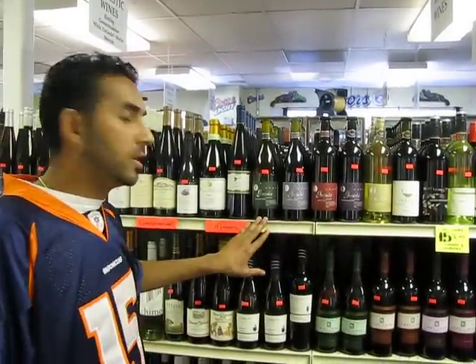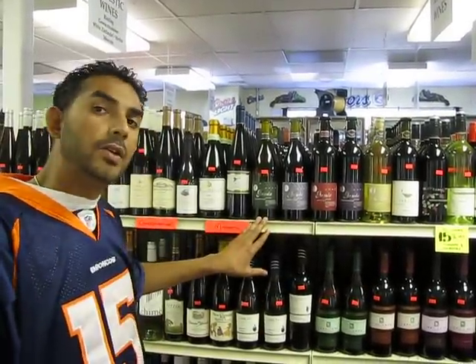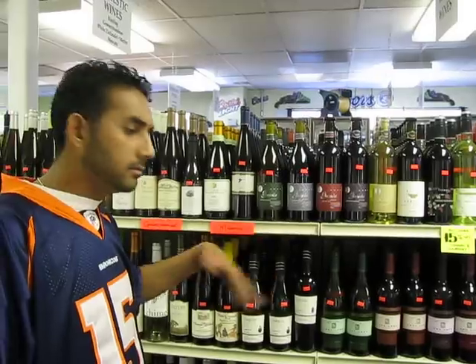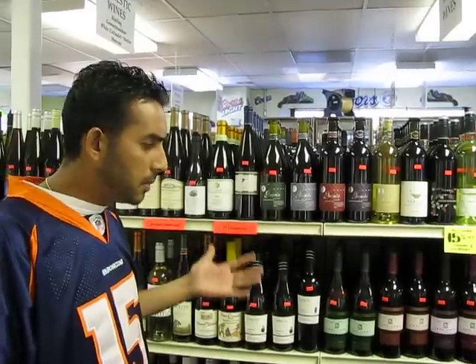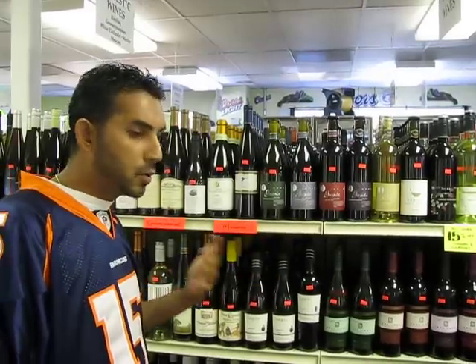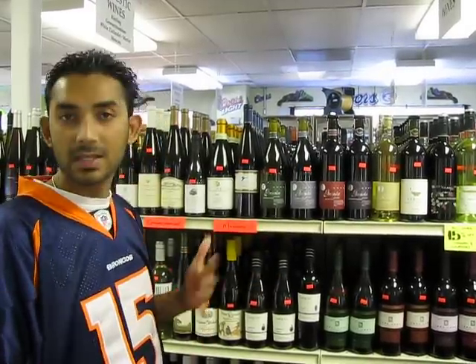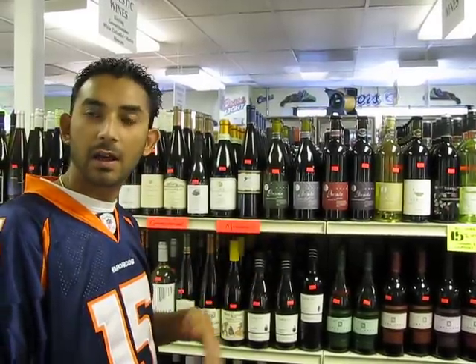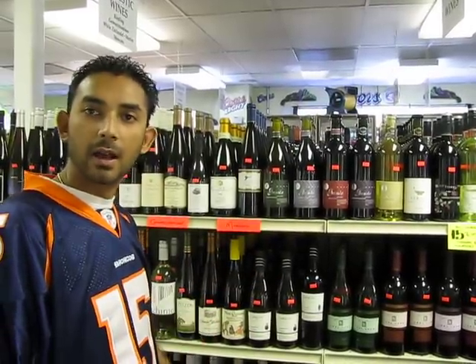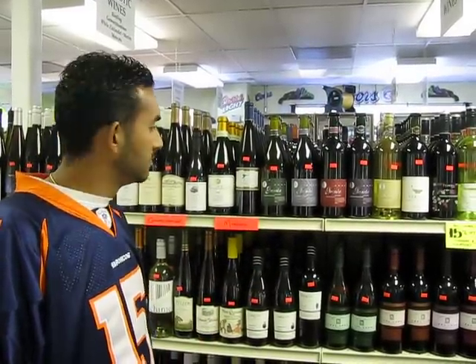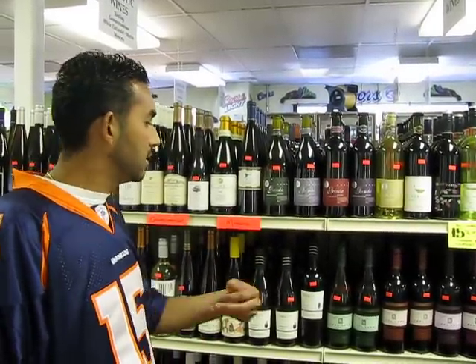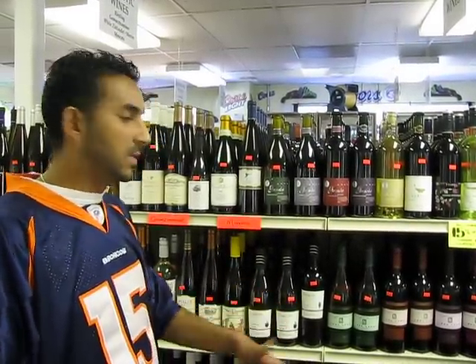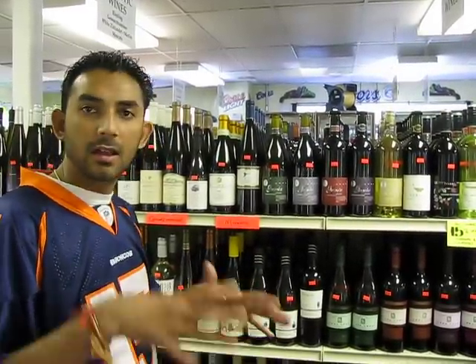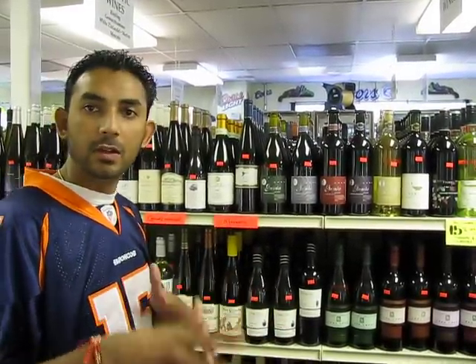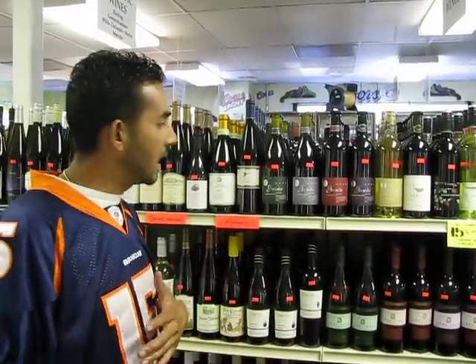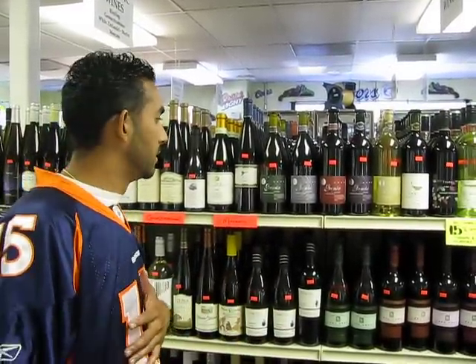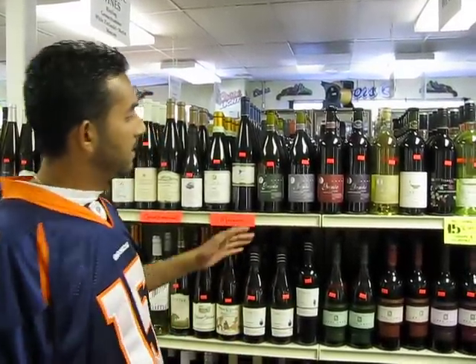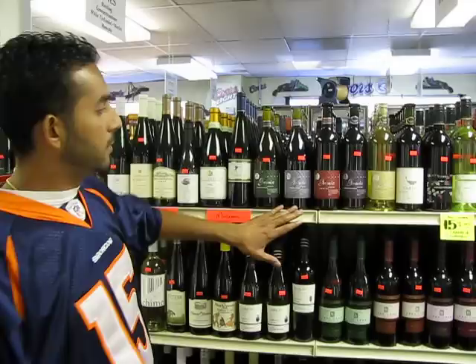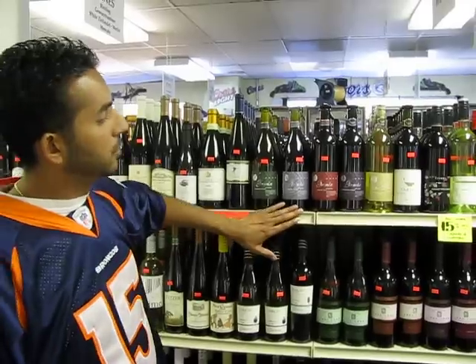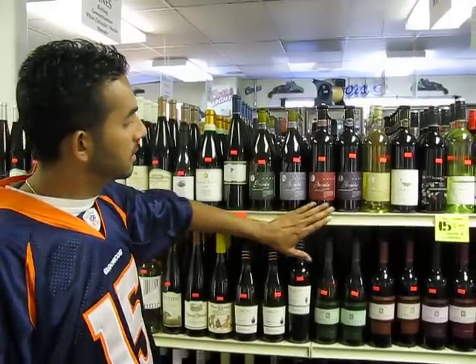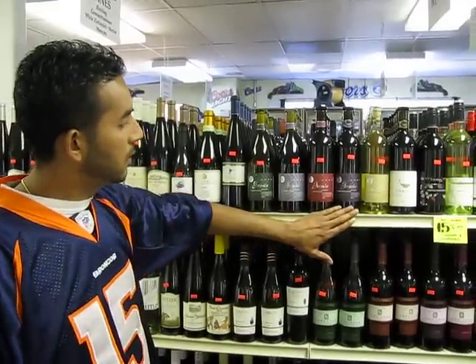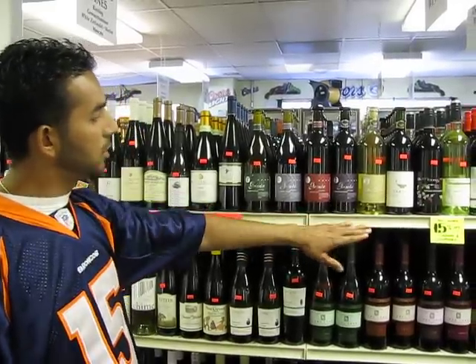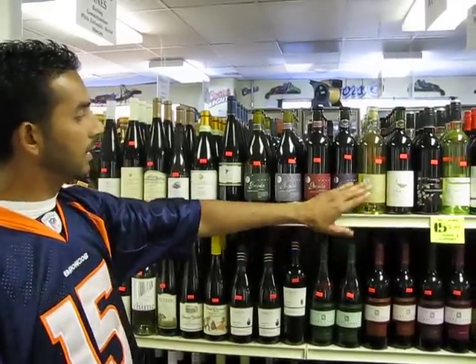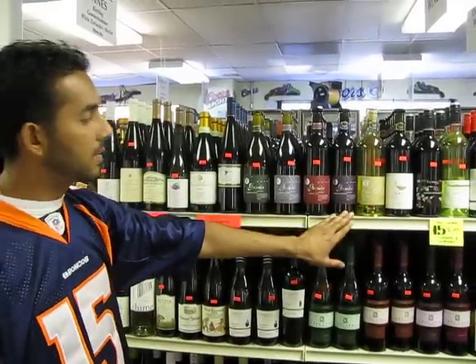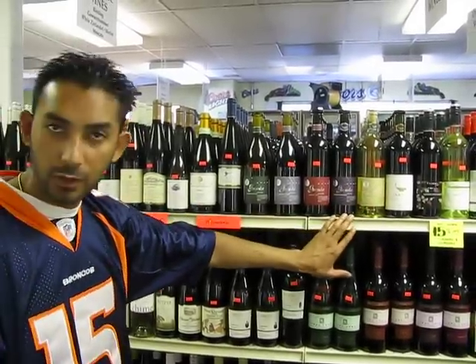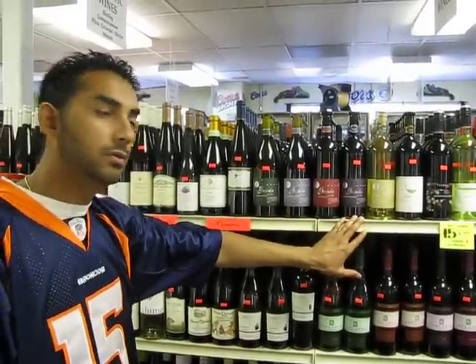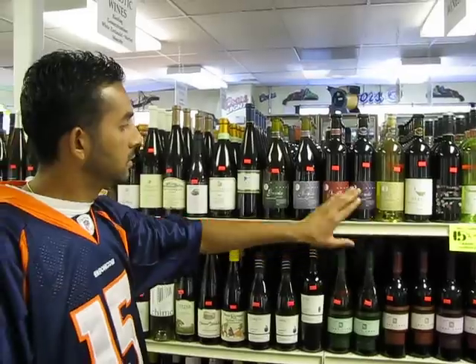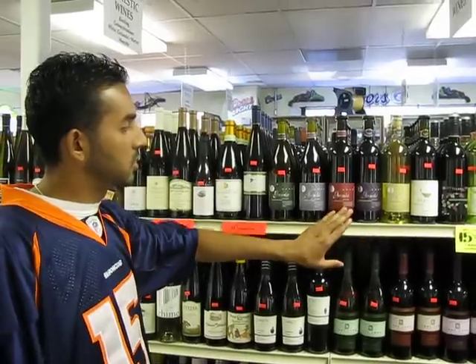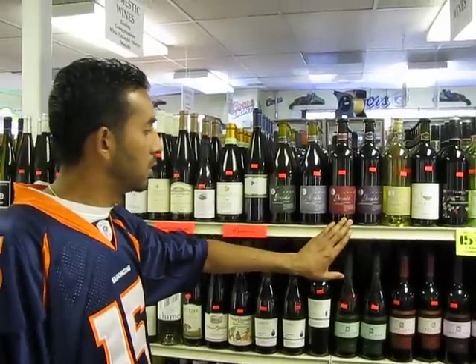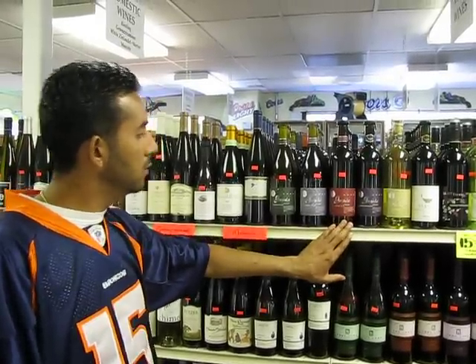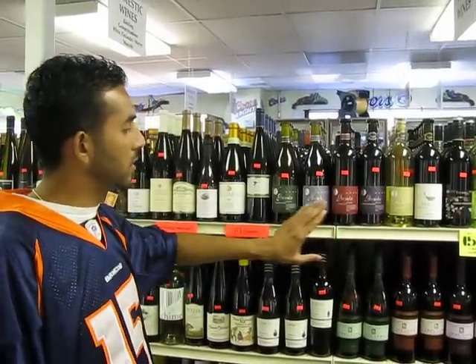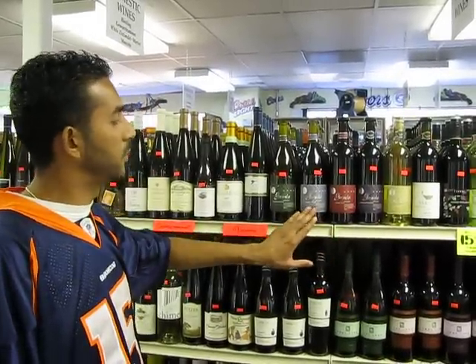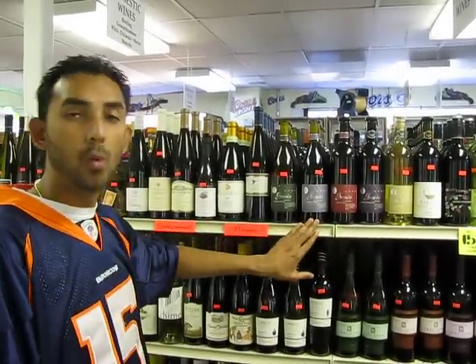Chardonnay, on the other hand, maybe a little bit more of a pasta, something in that feel like a salad. Then you jump into your reds. Your reds, you look at a Cabernet Sauvignon, you got yourself a Merlot, and you got yourself a Pinot Noir.